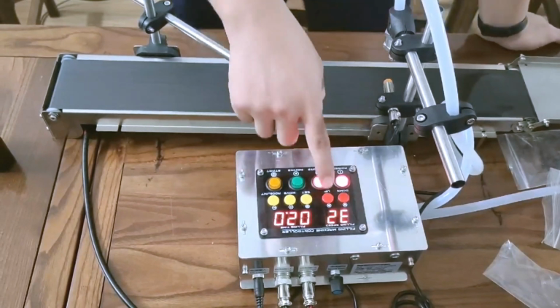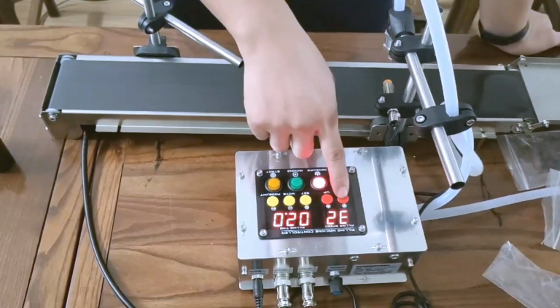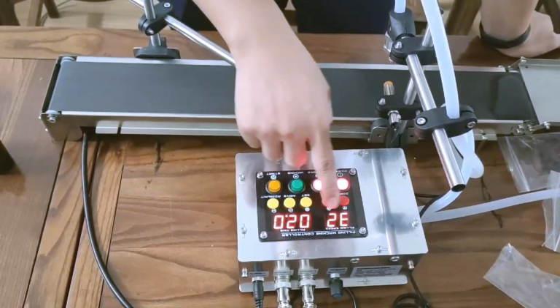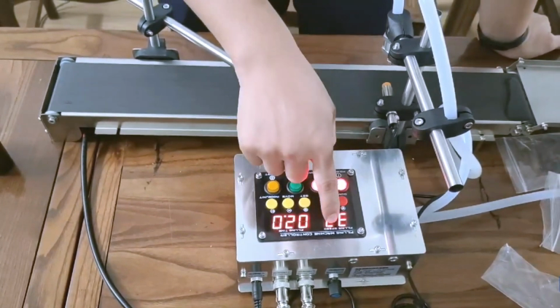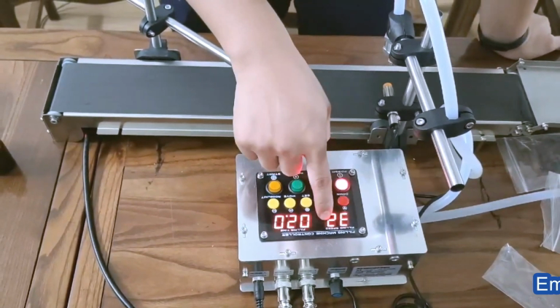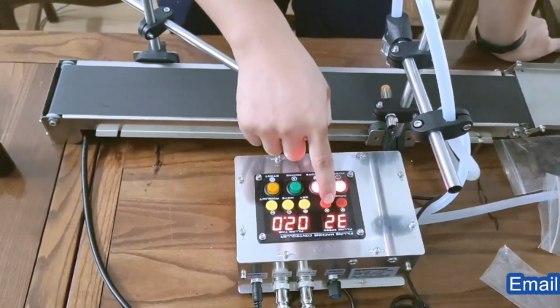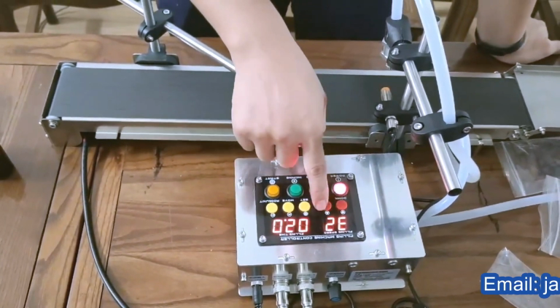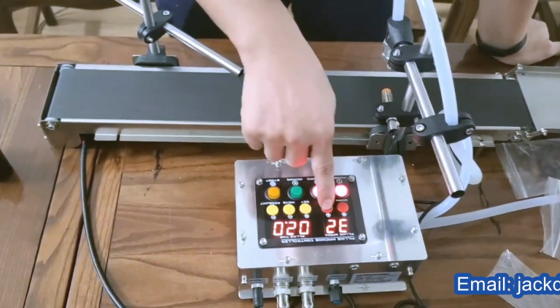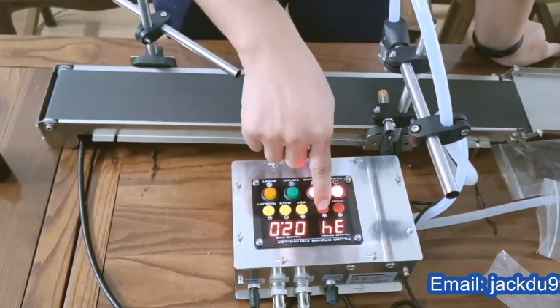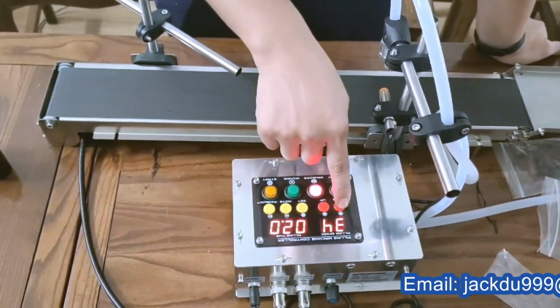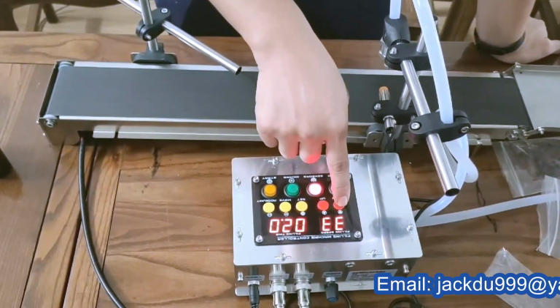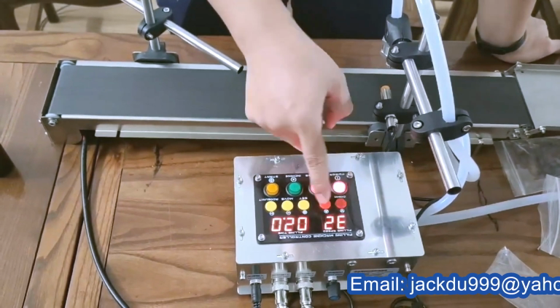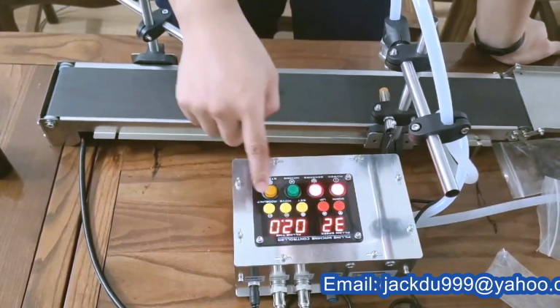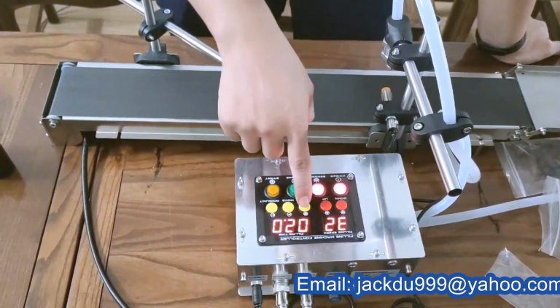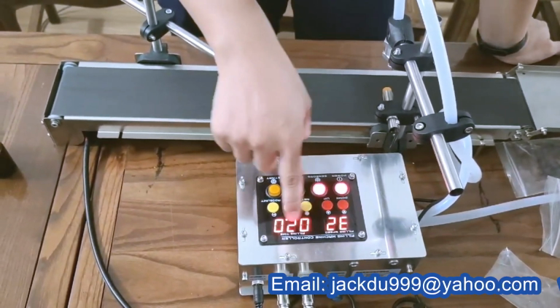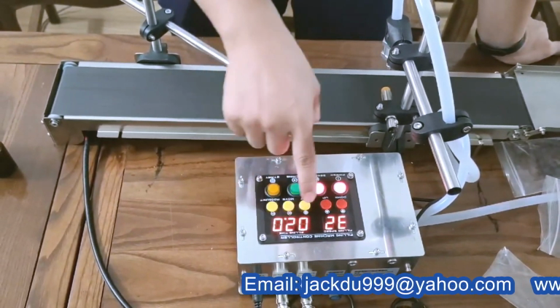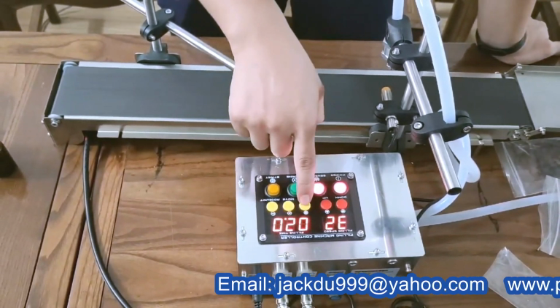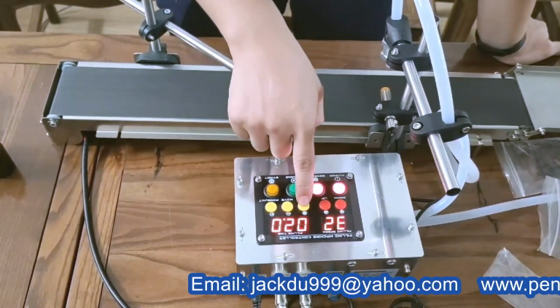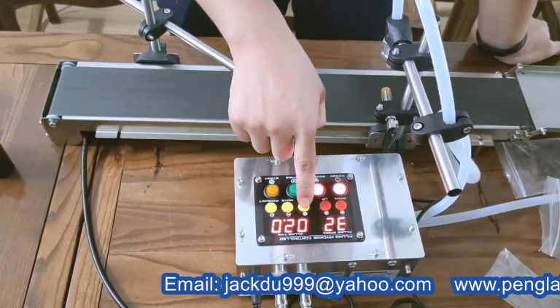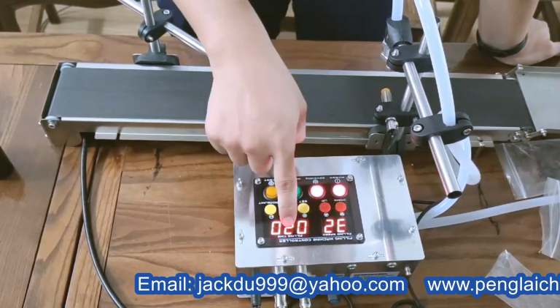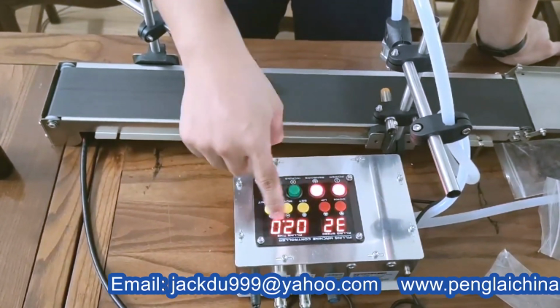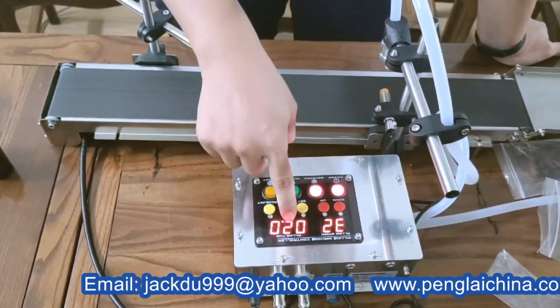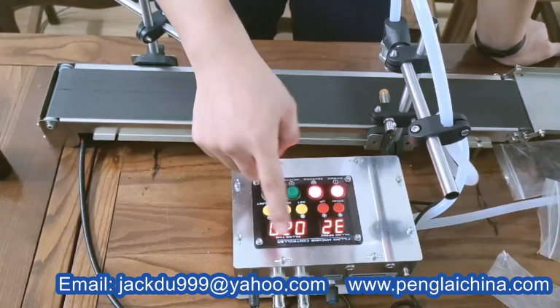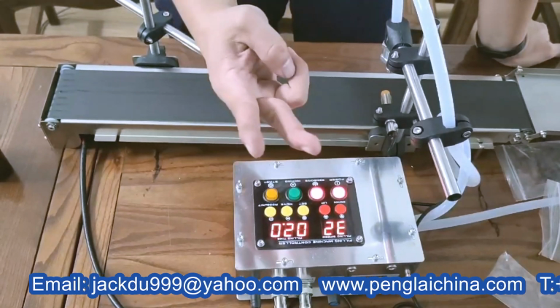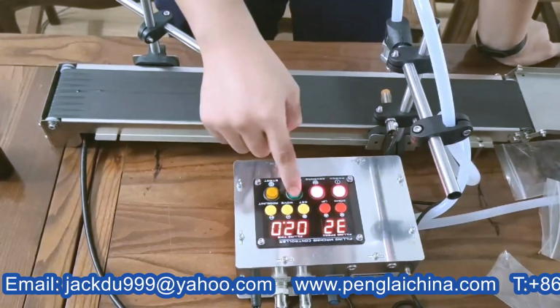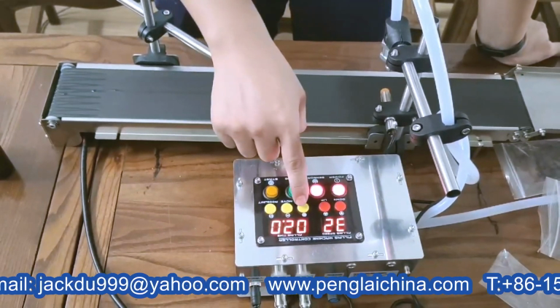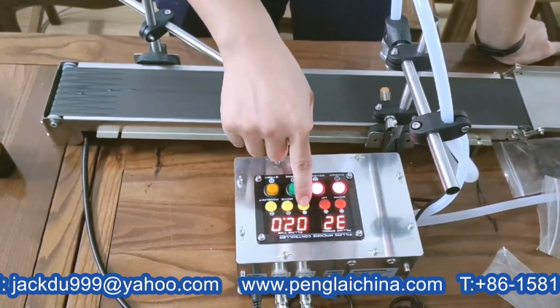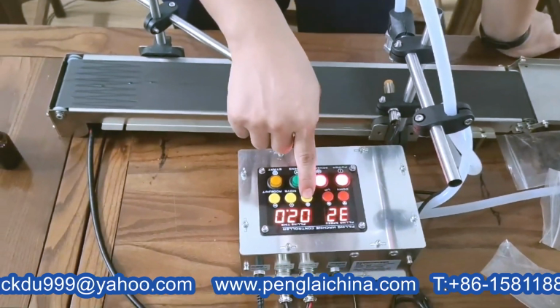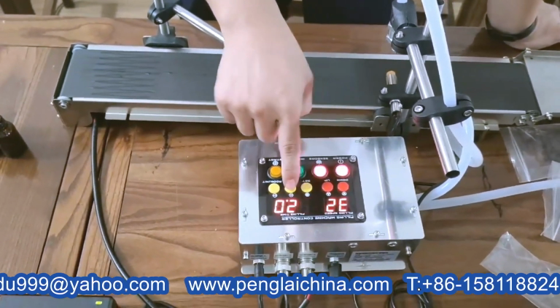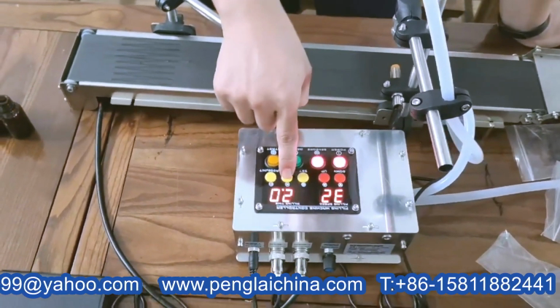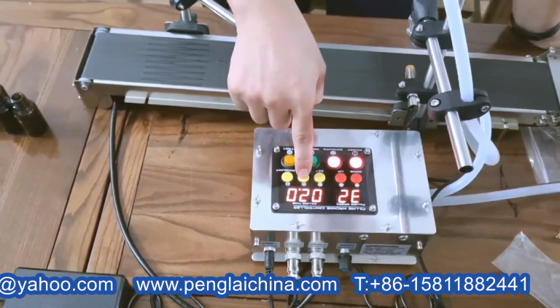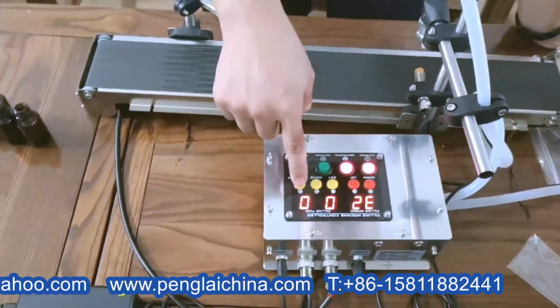And this is to adjust the fueling speed — you can increase or decrease. And this is to set the fueling time. For example, now it's 2 seconds, it will fill for 2 seconds.